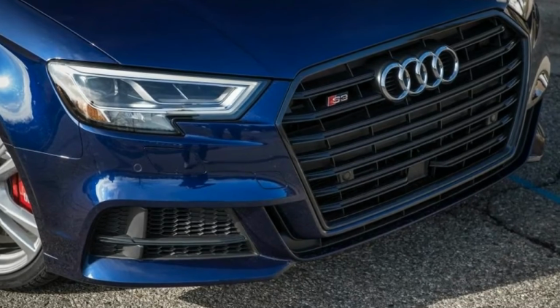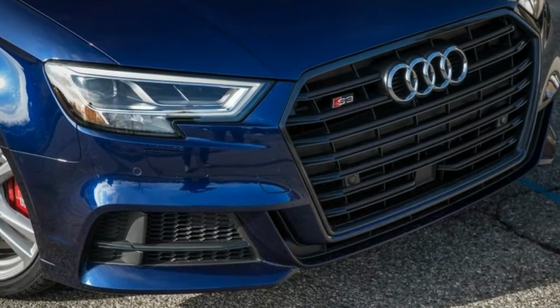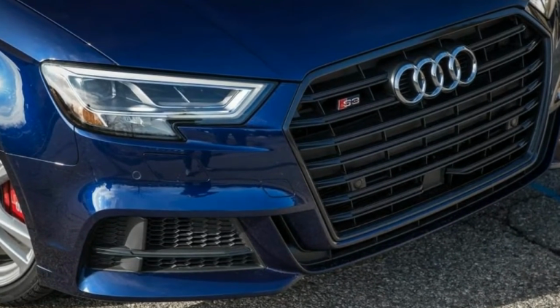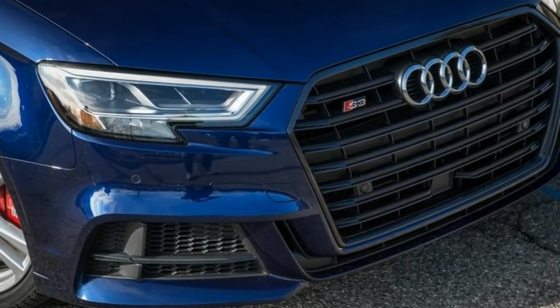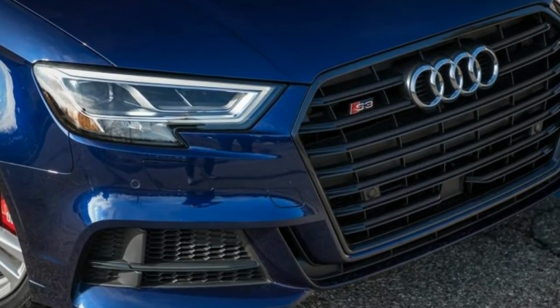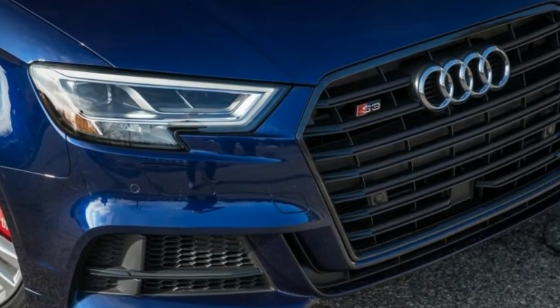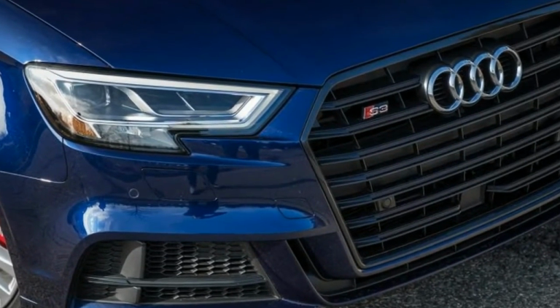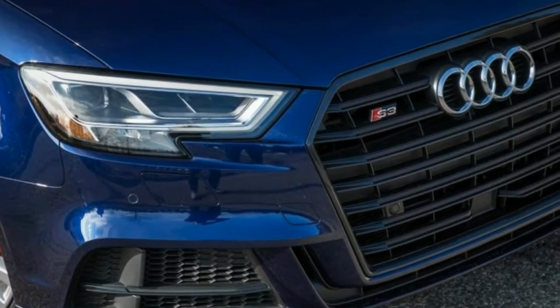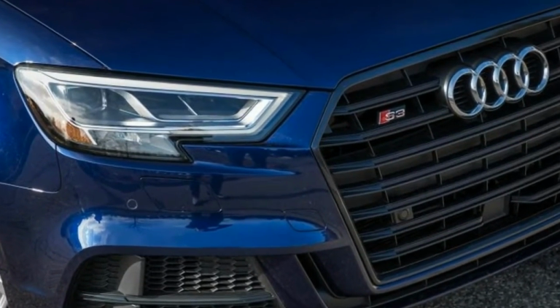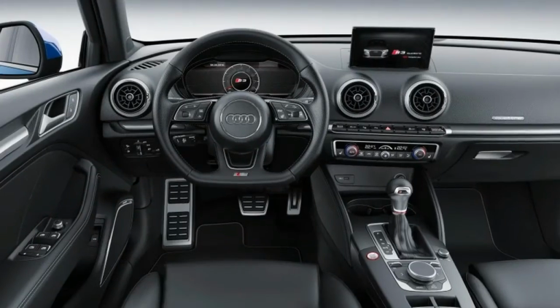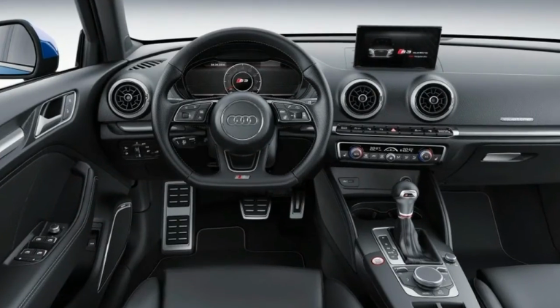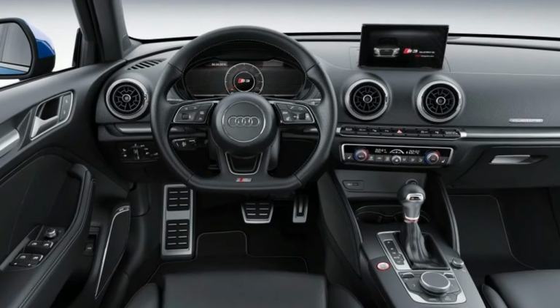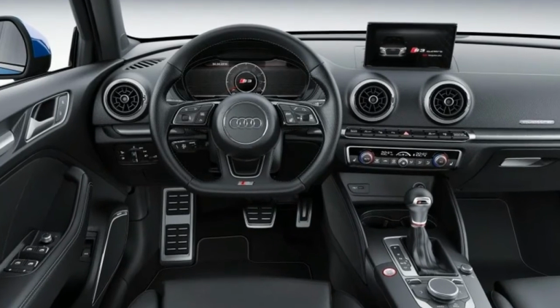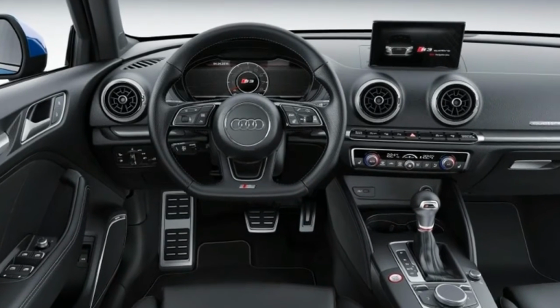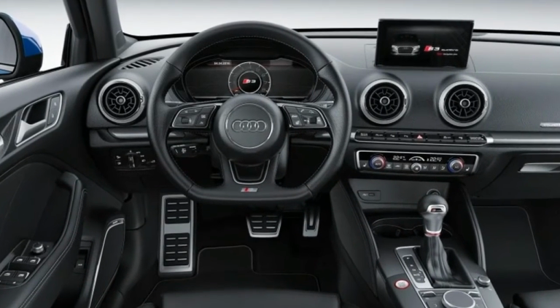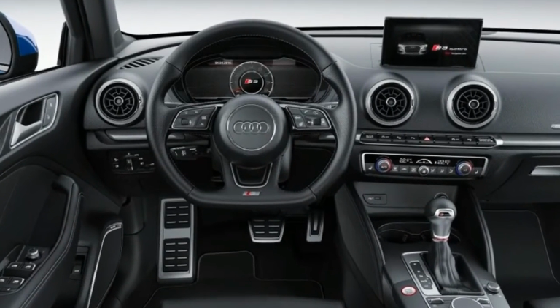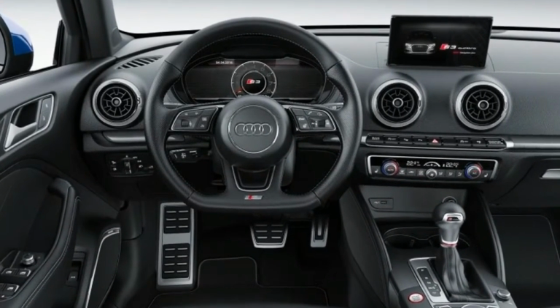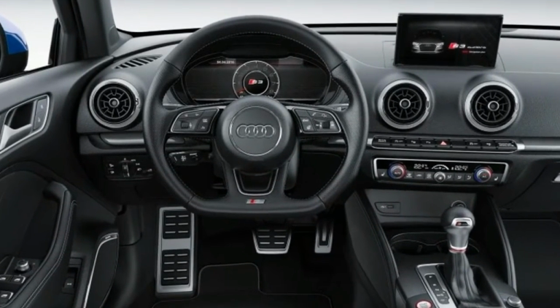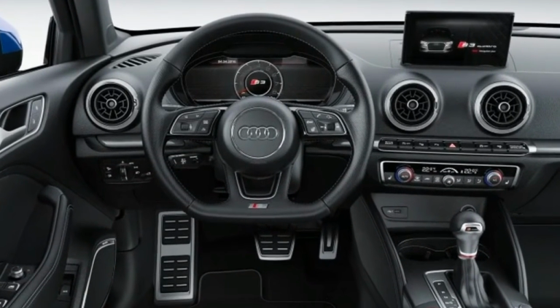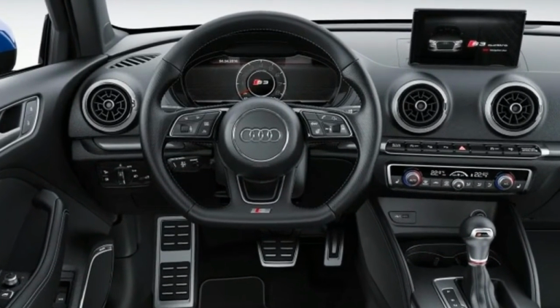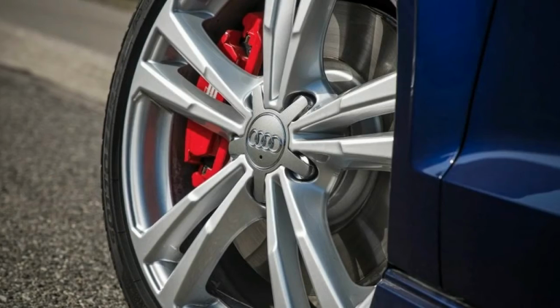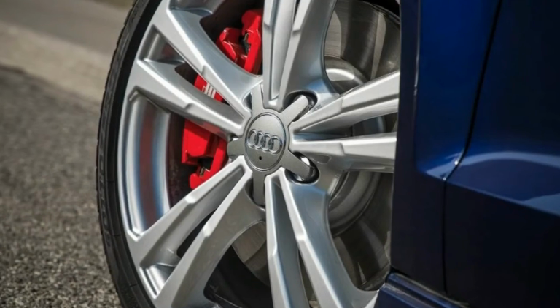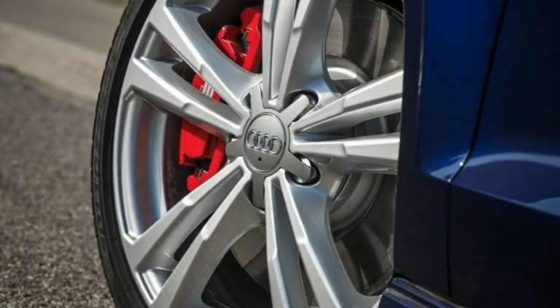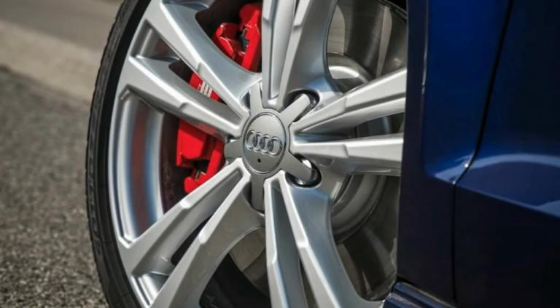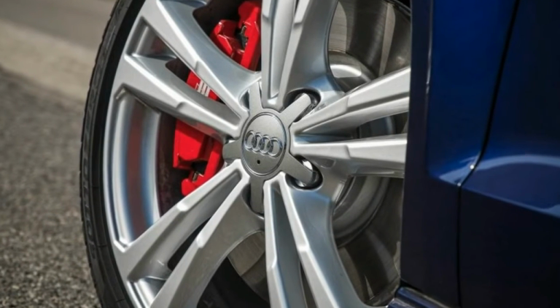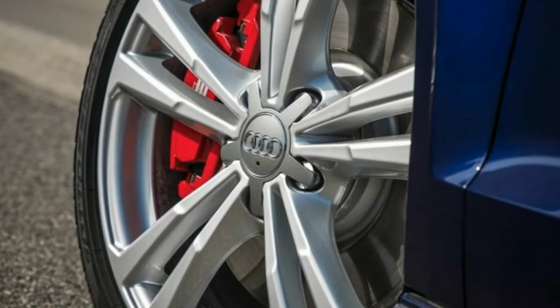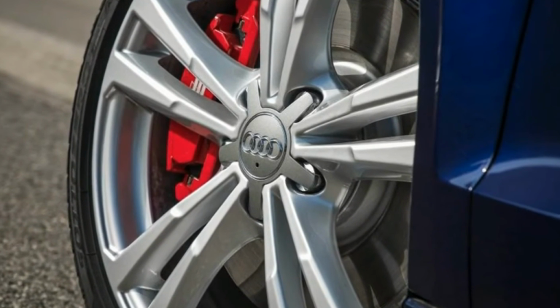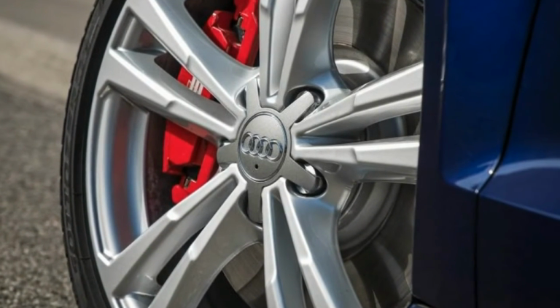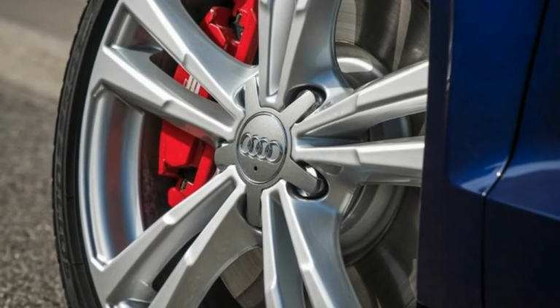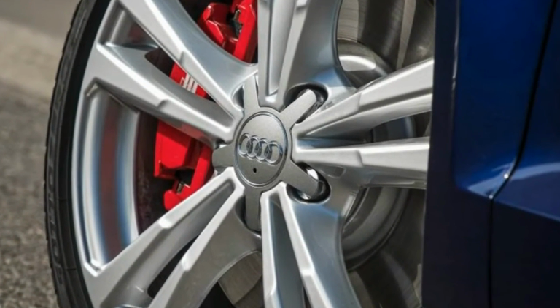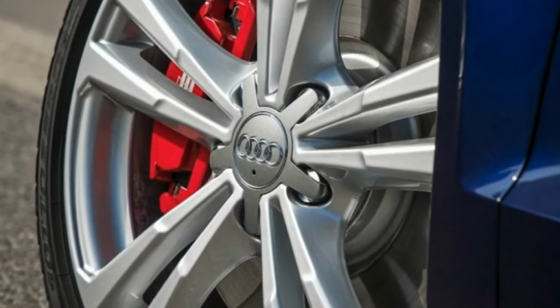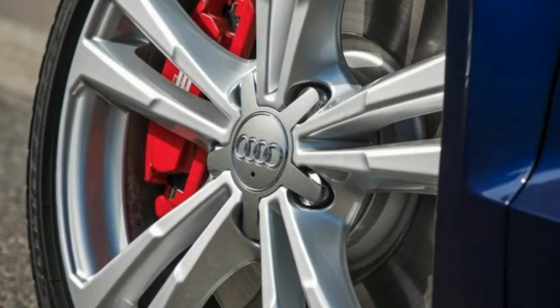Proximity Key for Doors and Push Button Start, Valet Function, Power Fuel Filler Locking Type, Remote Keyless Entry with Integrated Key Transmitter, Illuminated Entry and Panic Button.